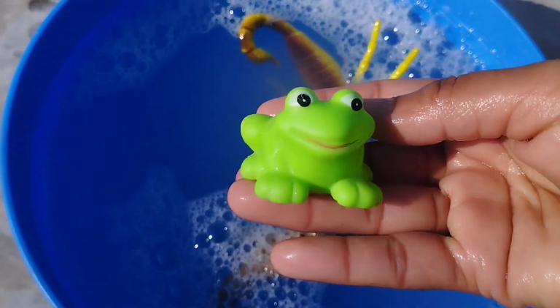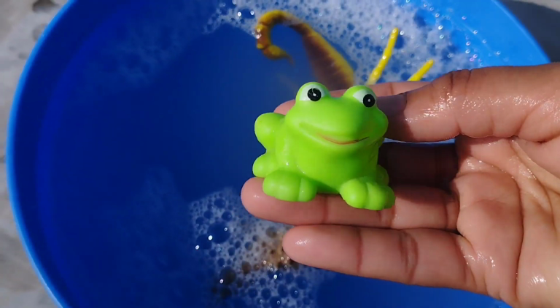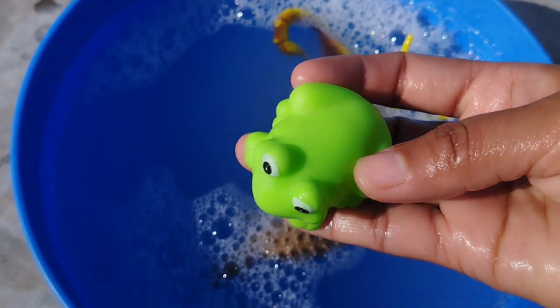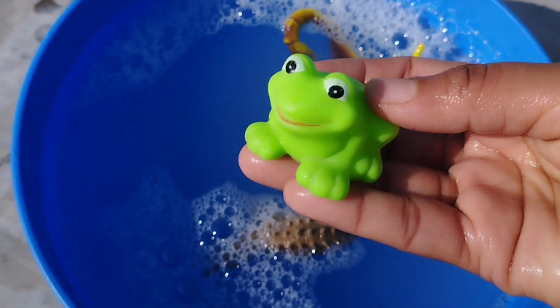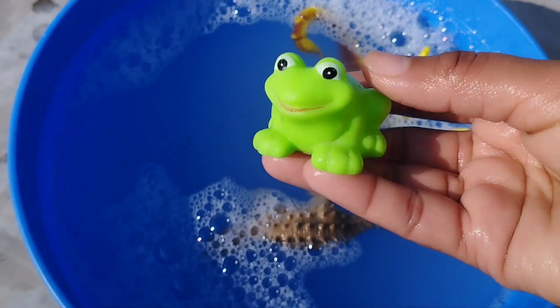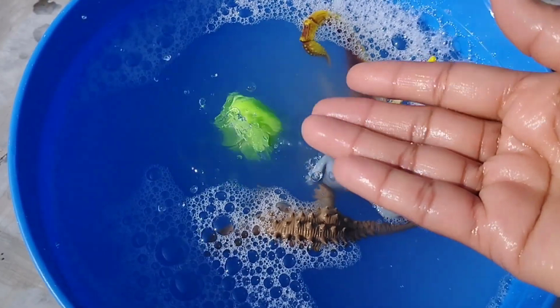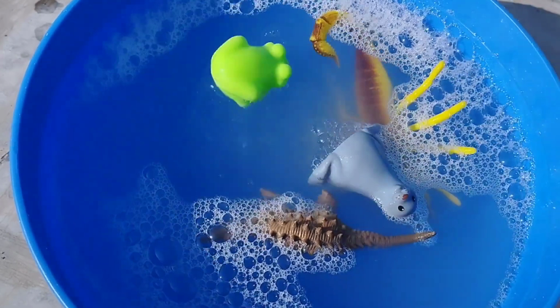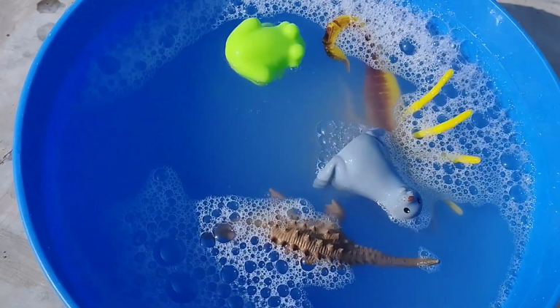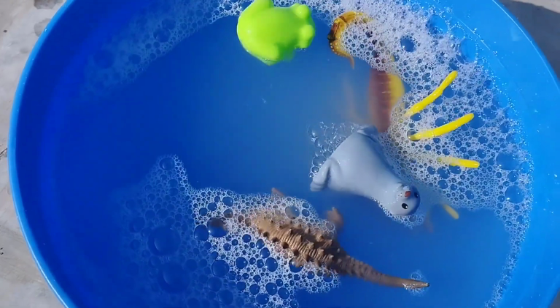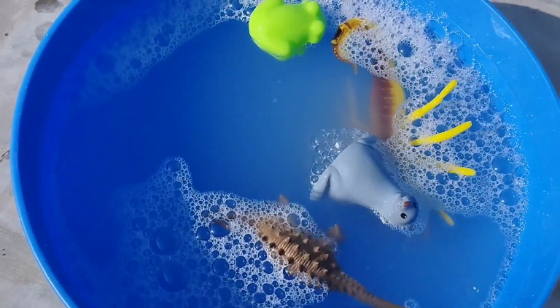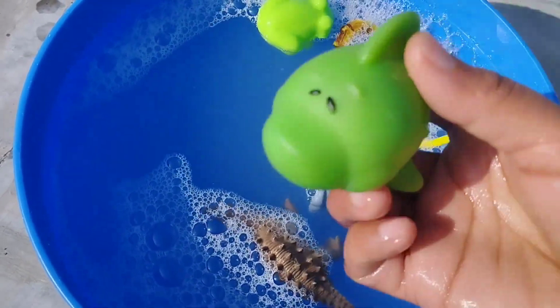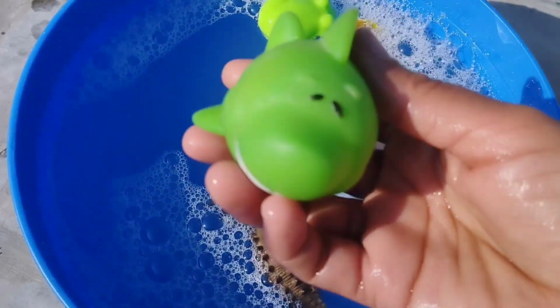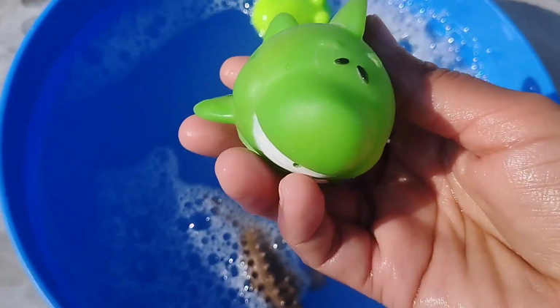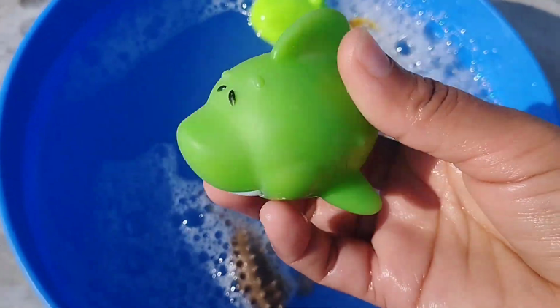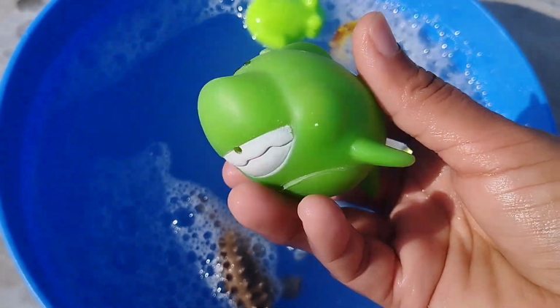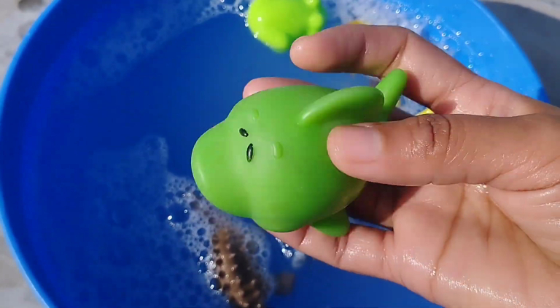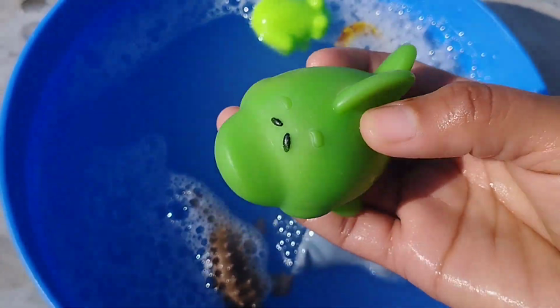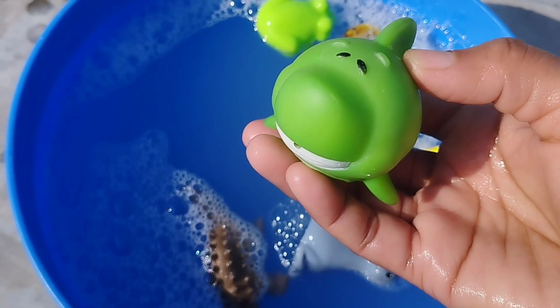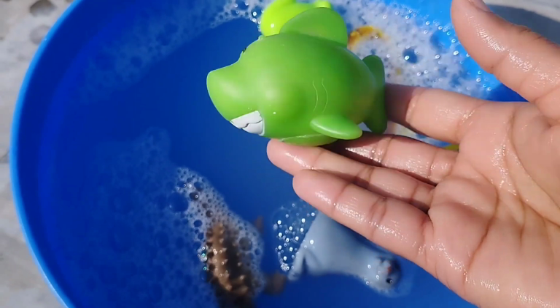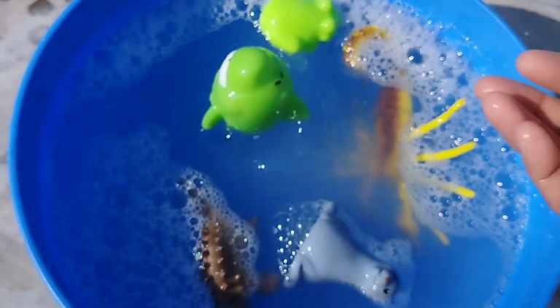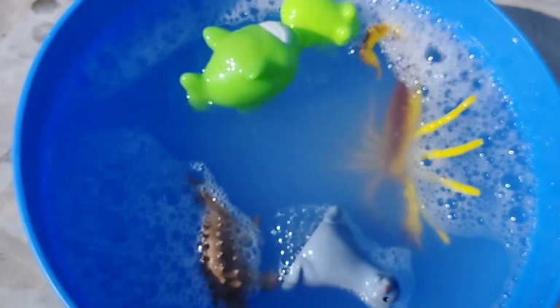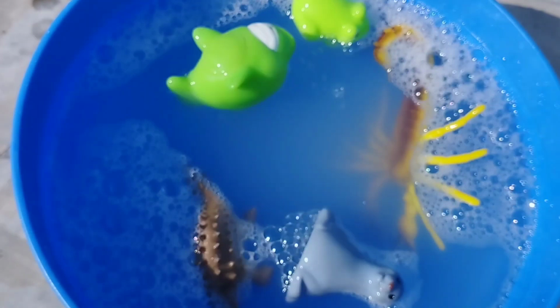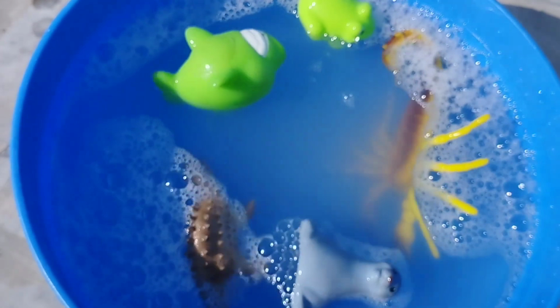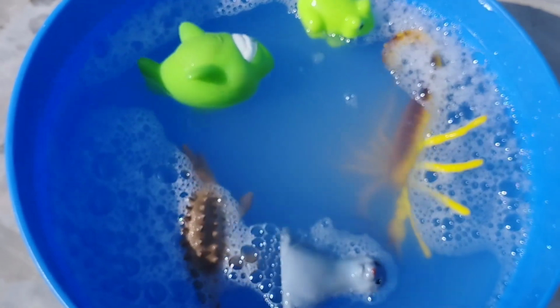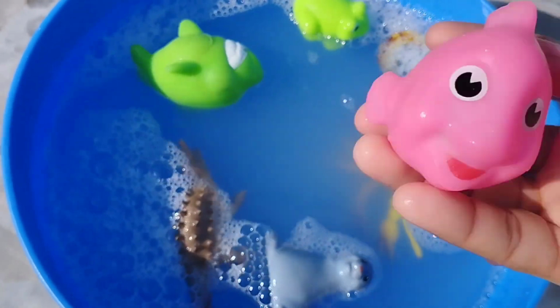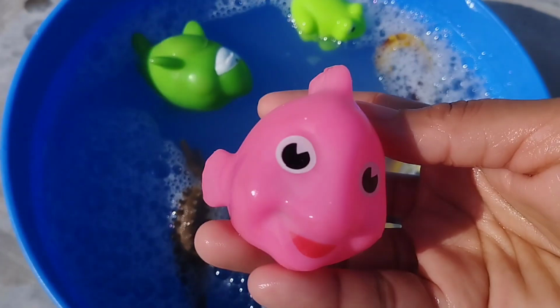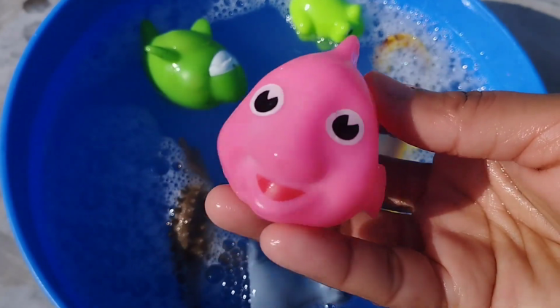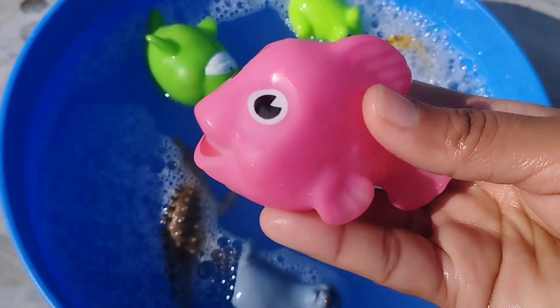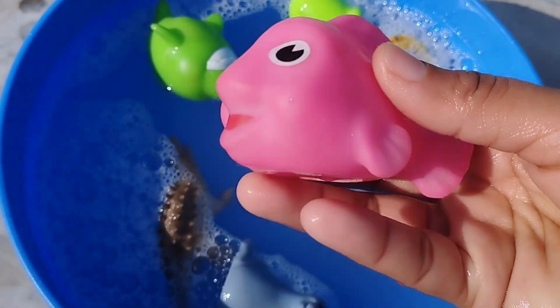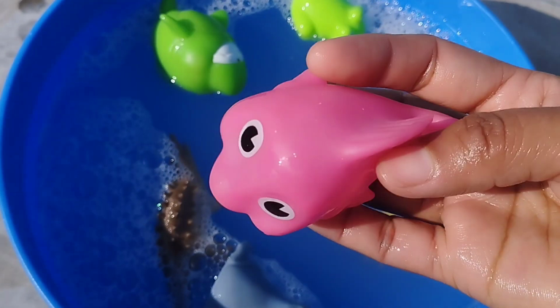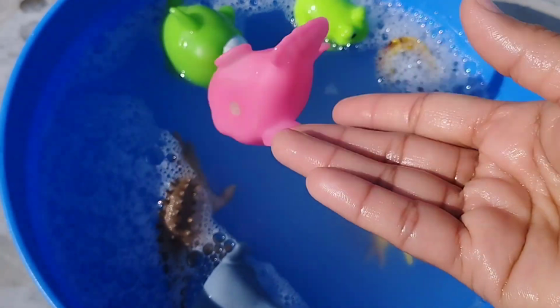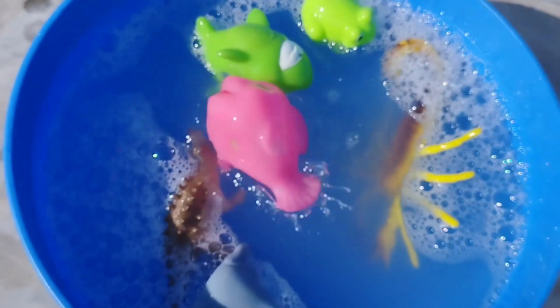A frog. This is a frog. A tumblefish. The next one is a pink fish.